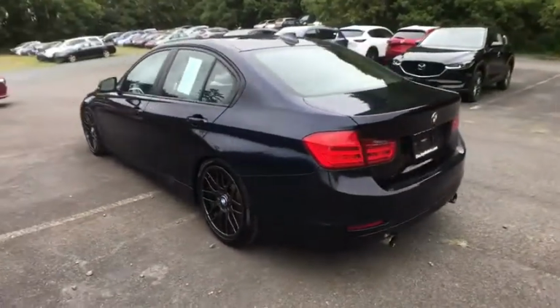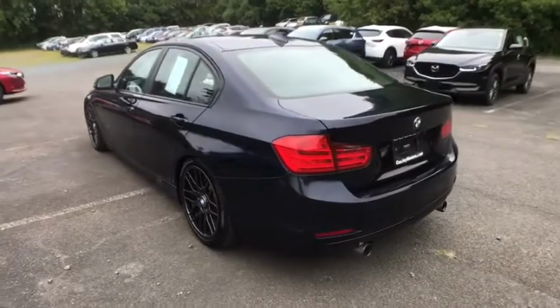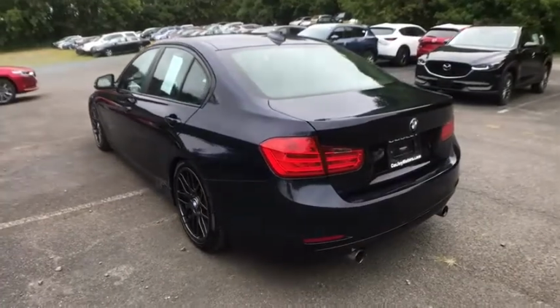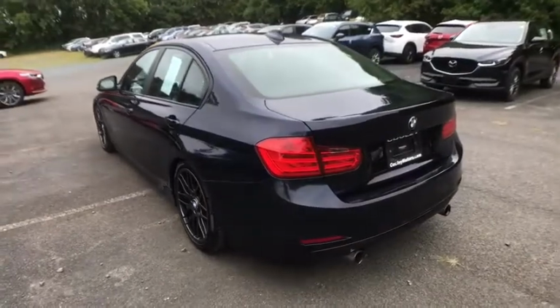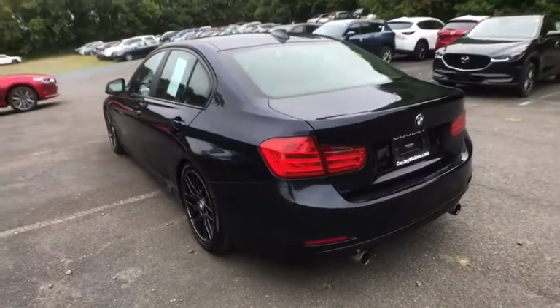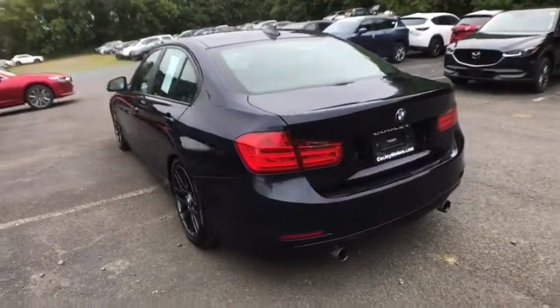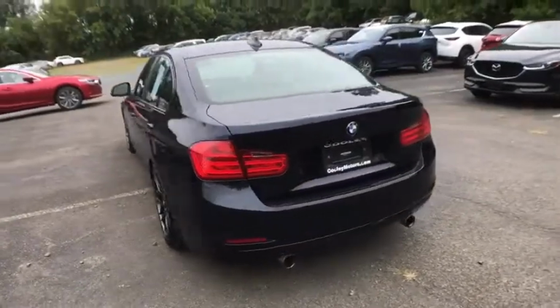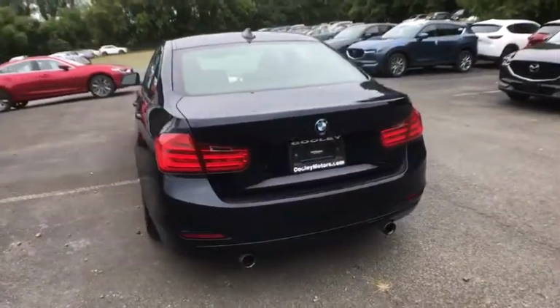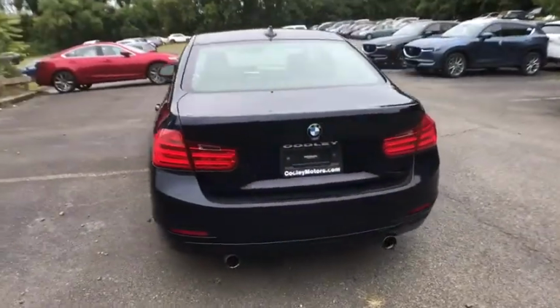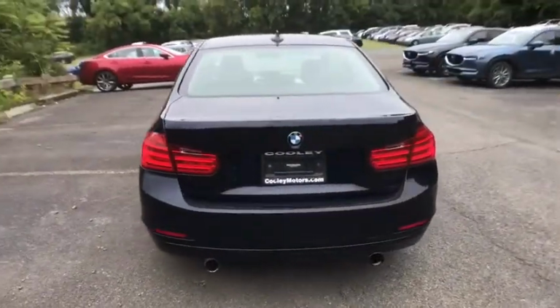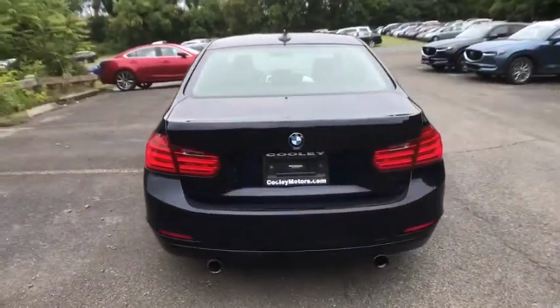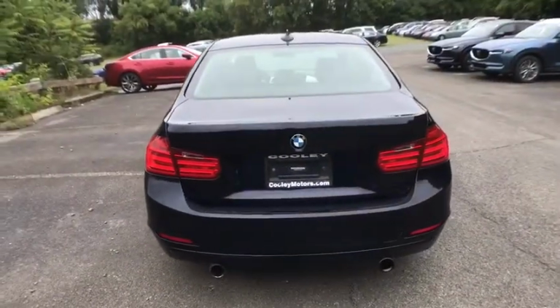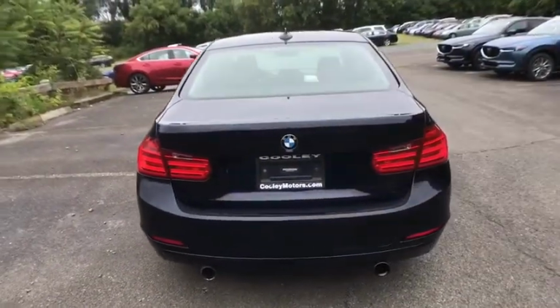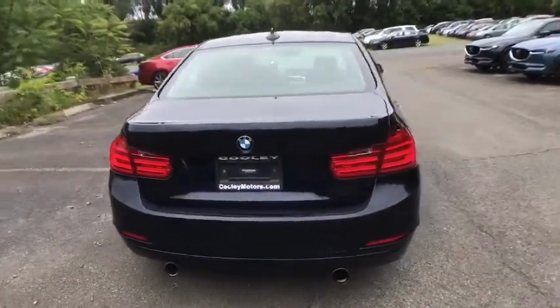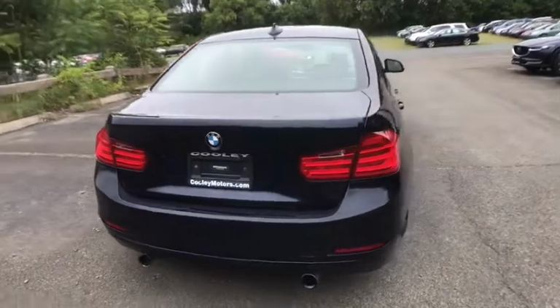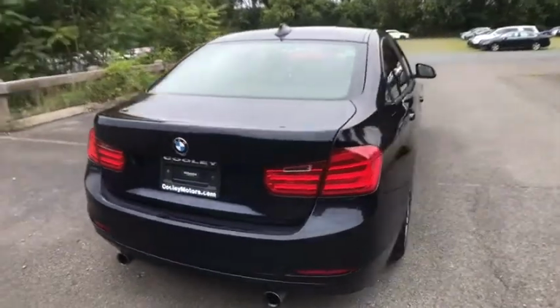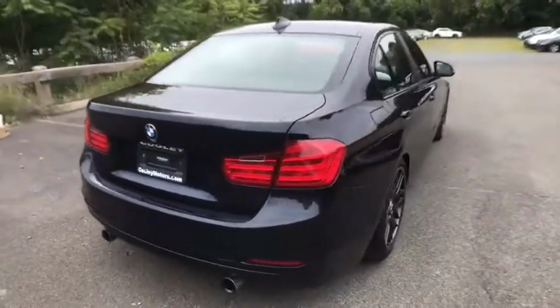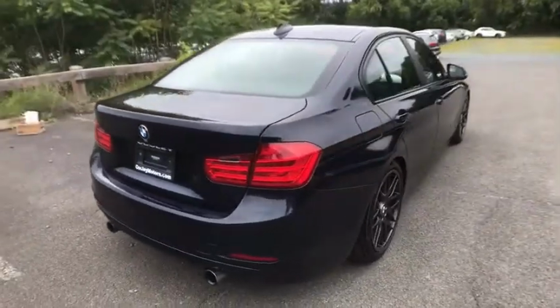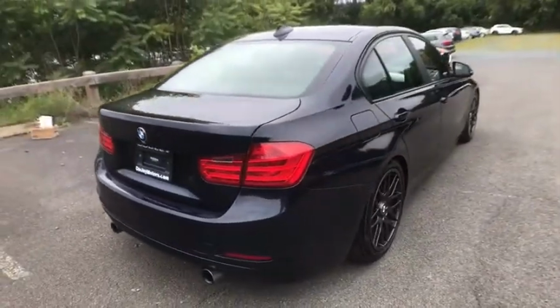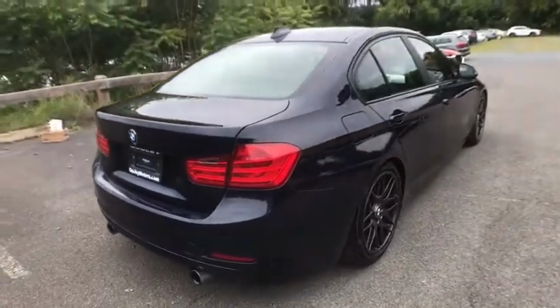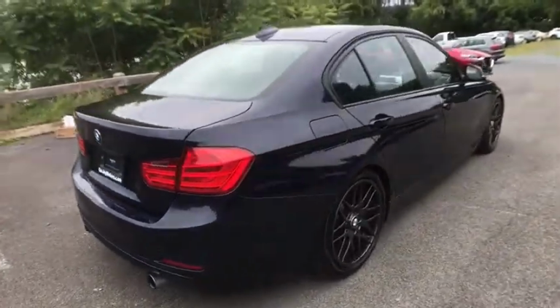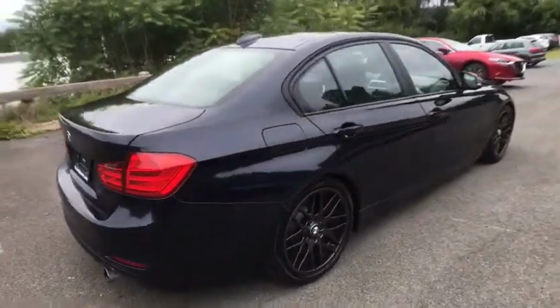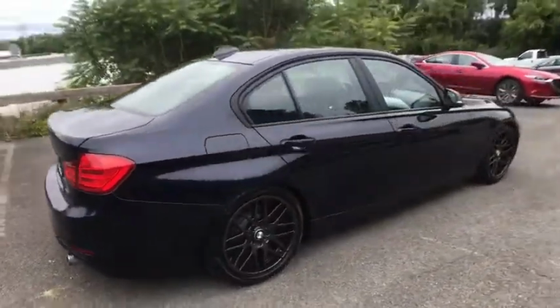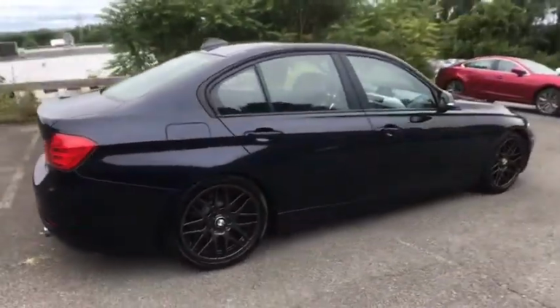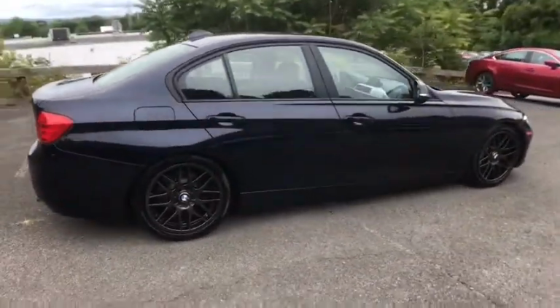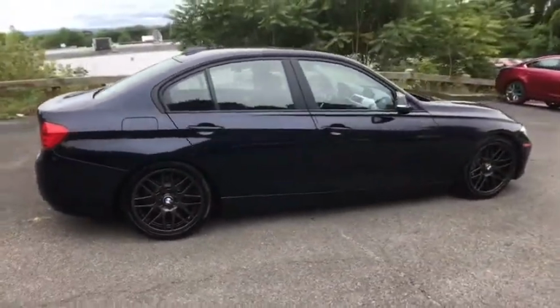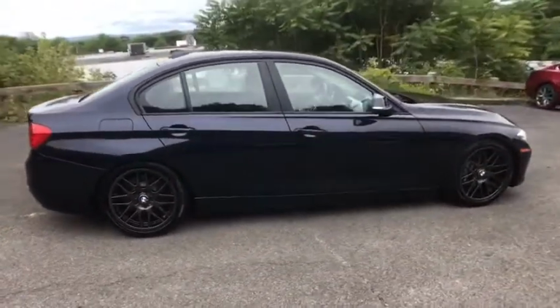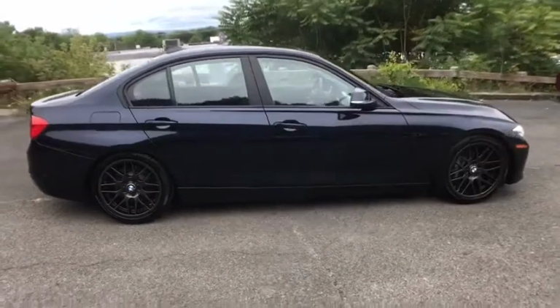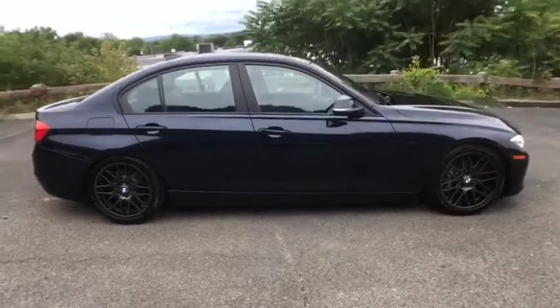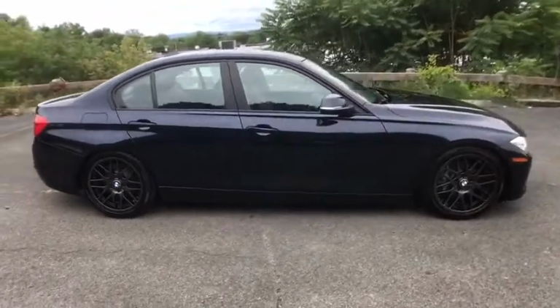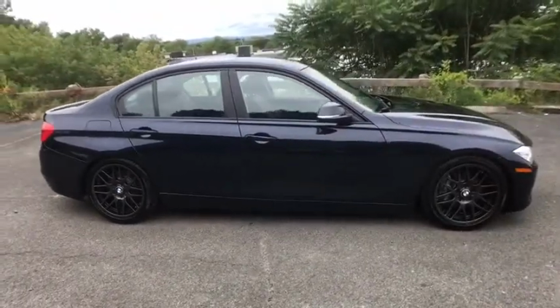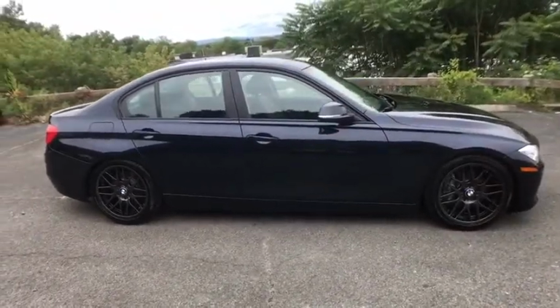Power passenger seat, traction control, dual airbags, leather-wrapped steering wheel, power steering, four-wheel disc brakes, universal garage door opener, CD player, security system, electronic stability control.